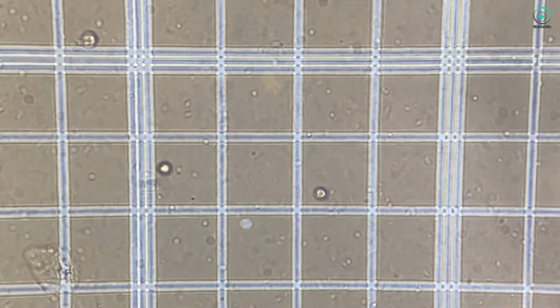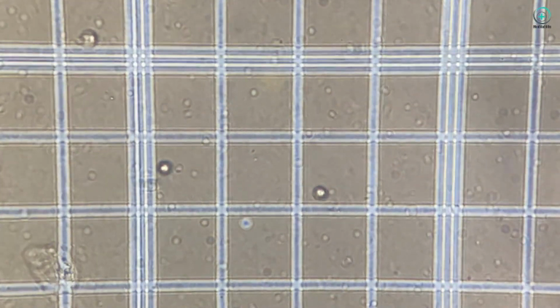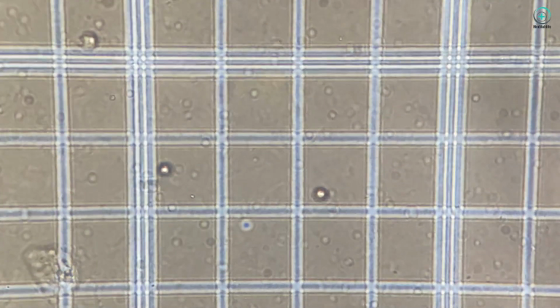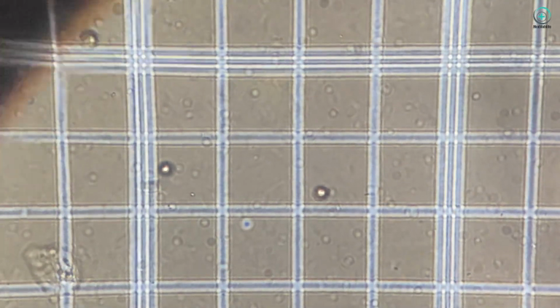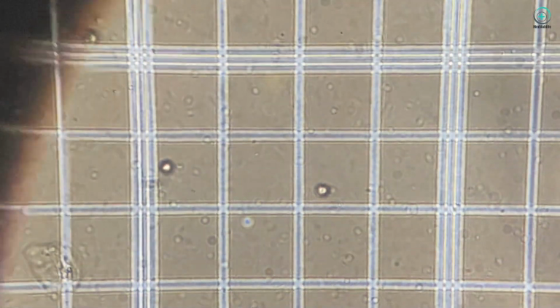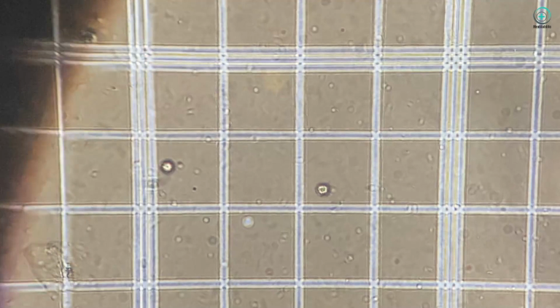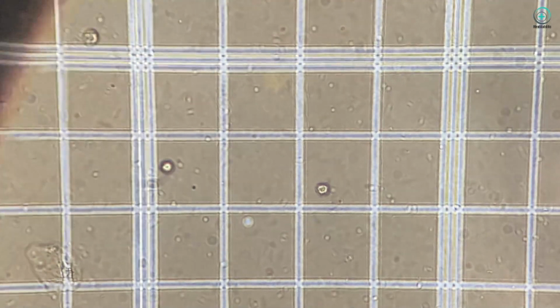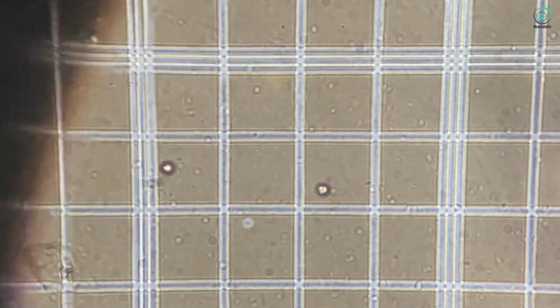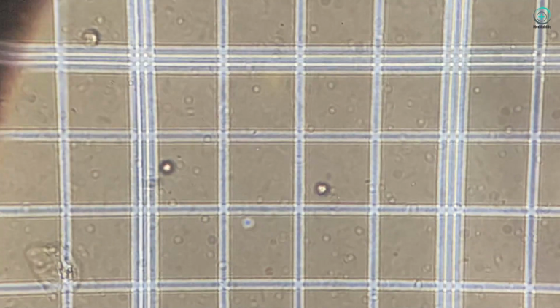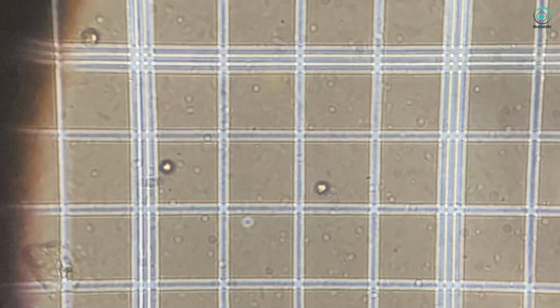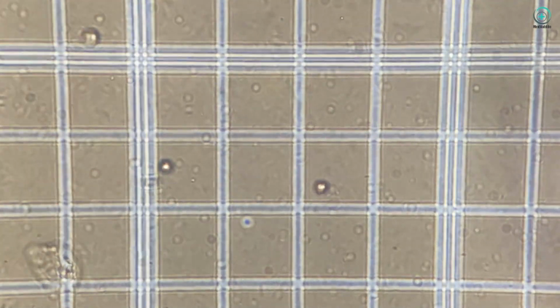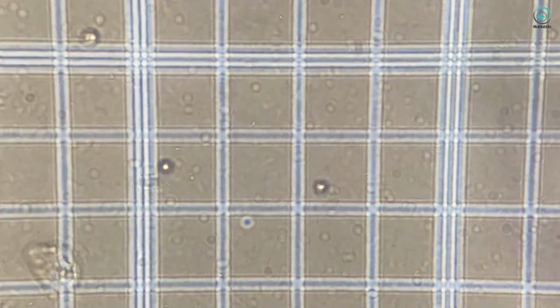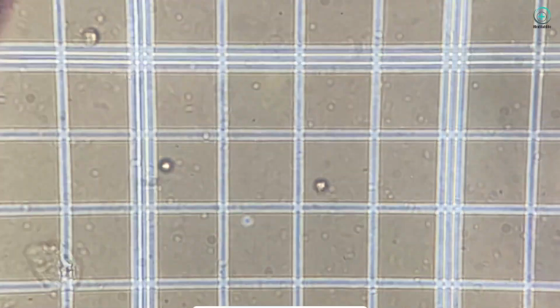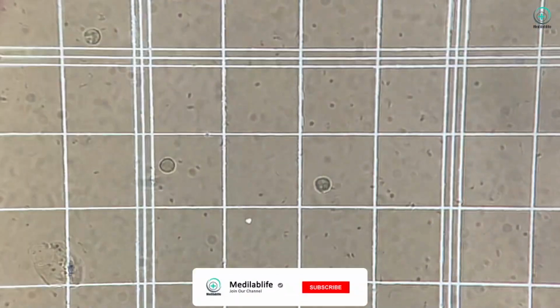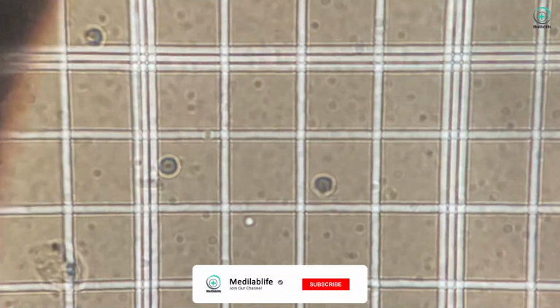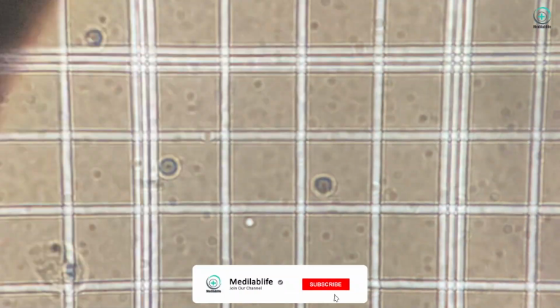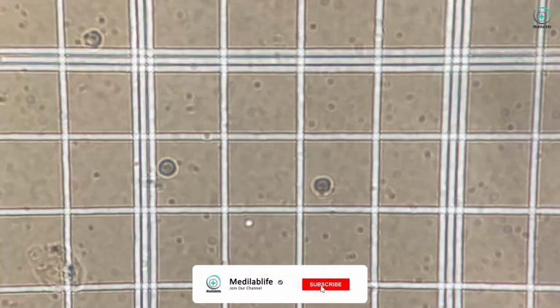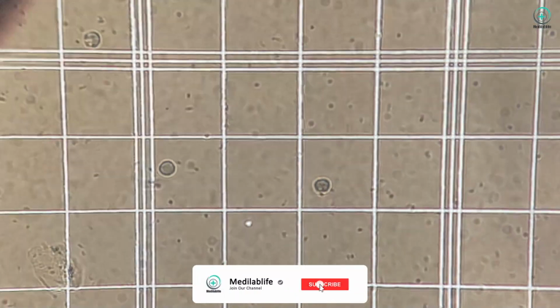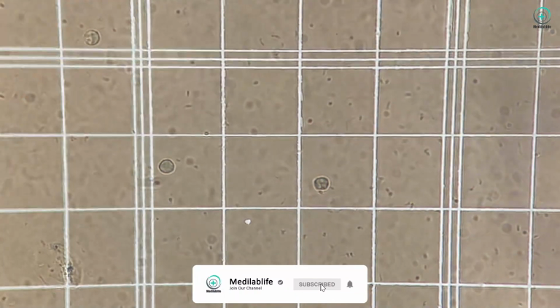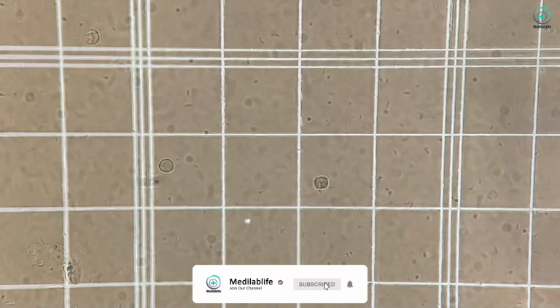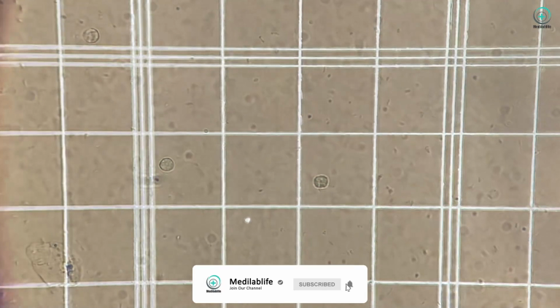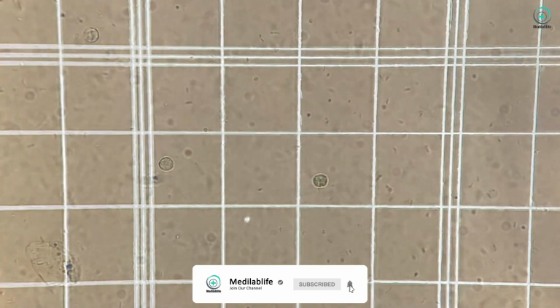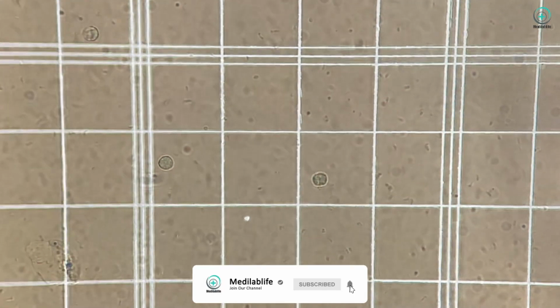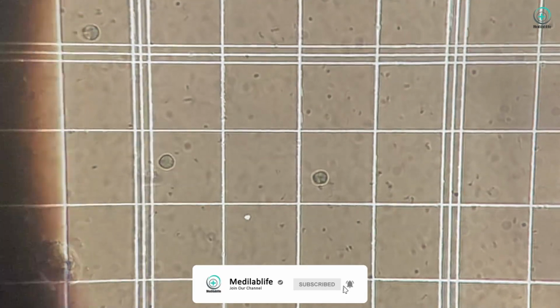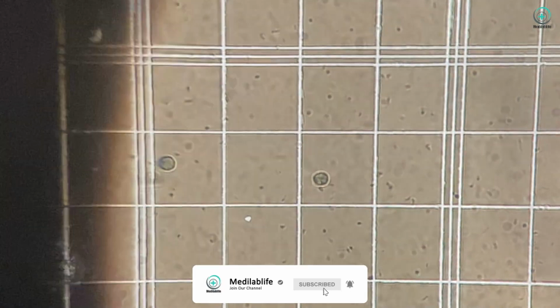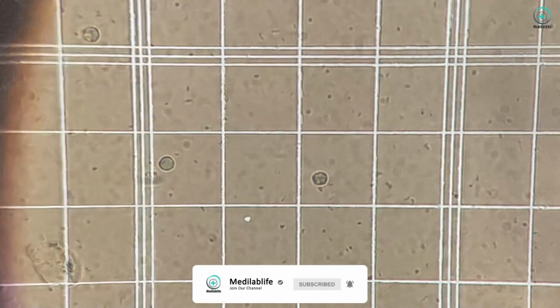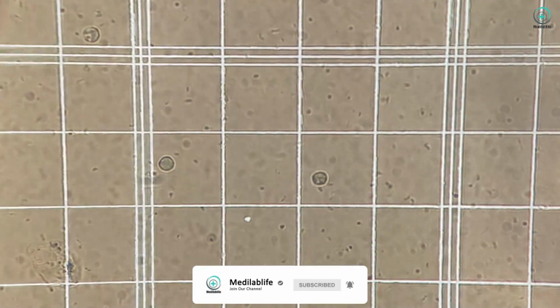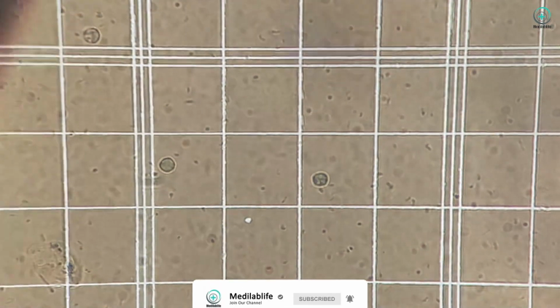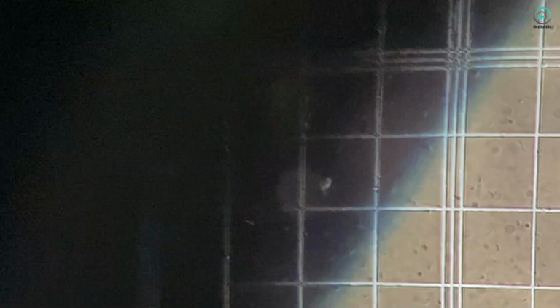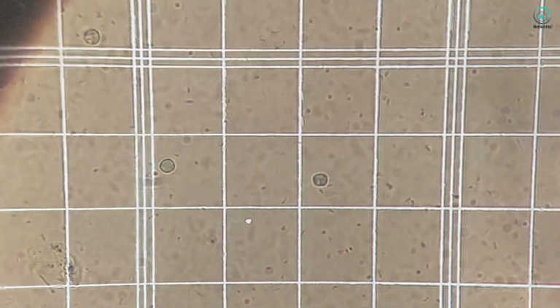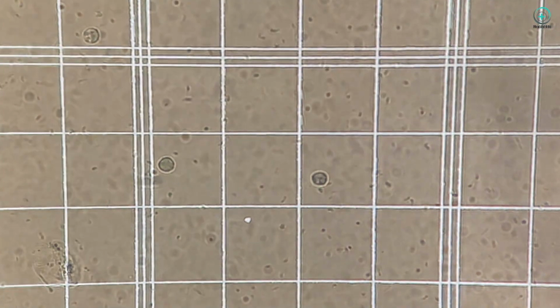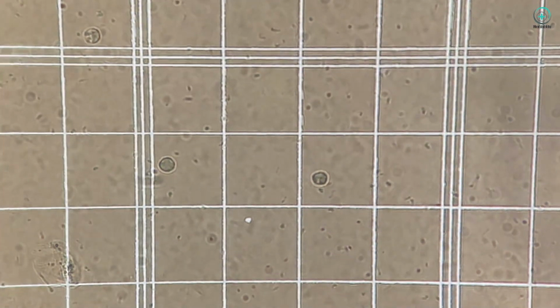That's it. Manual platelet counting may seem intricate, but with practice, you can master this technique. Remember, precision is key in obtaining reliable results.